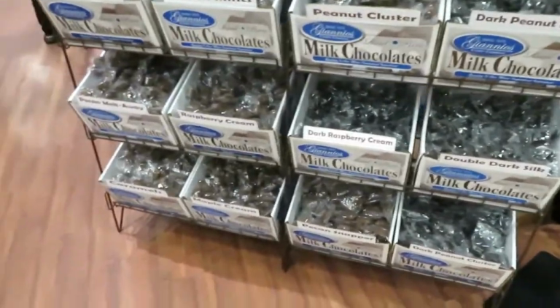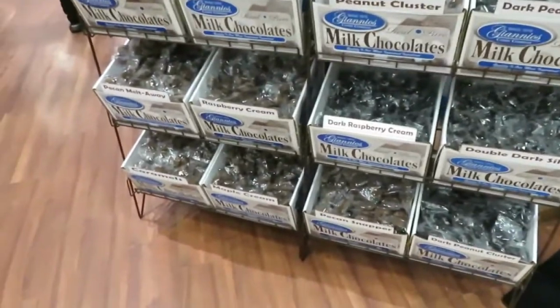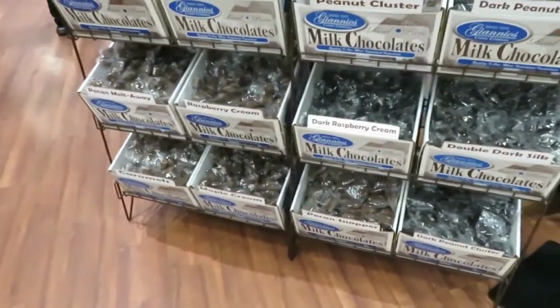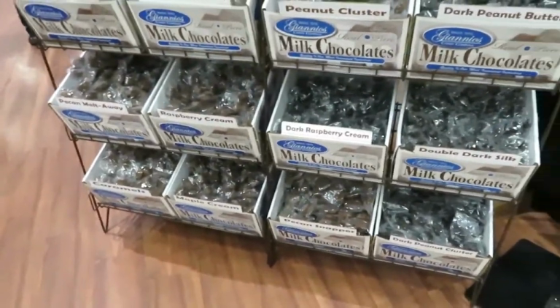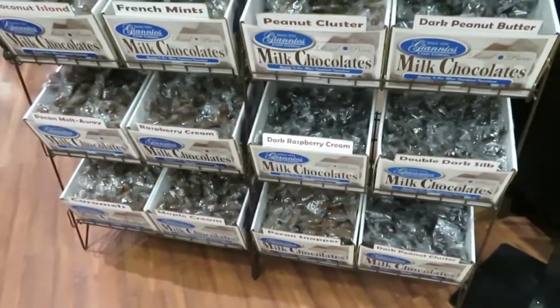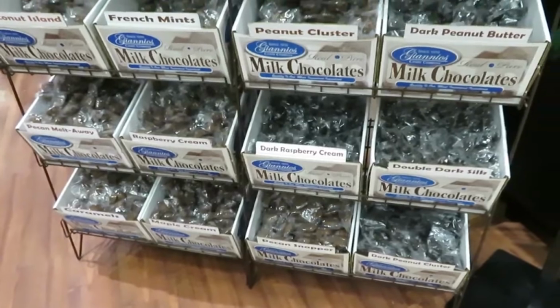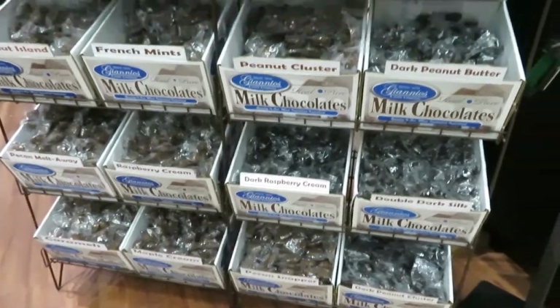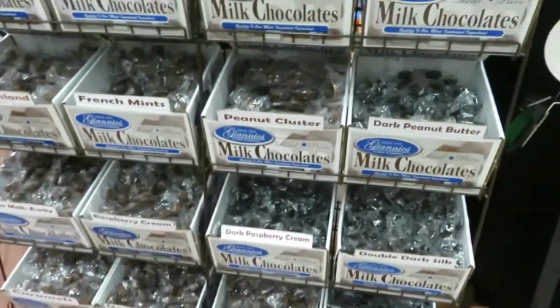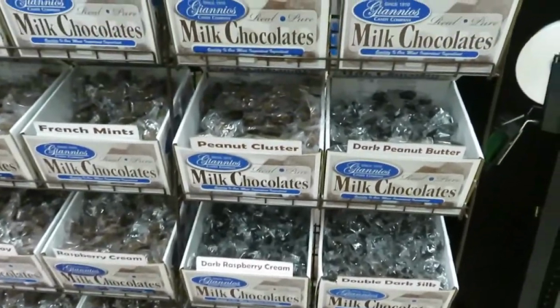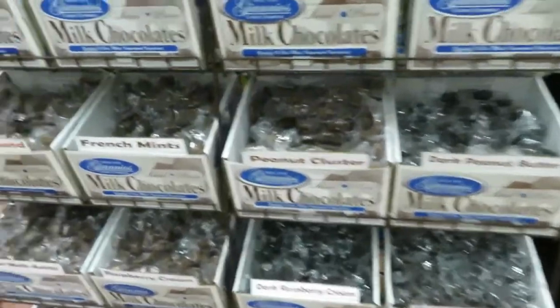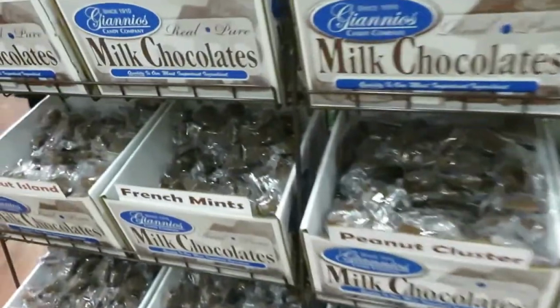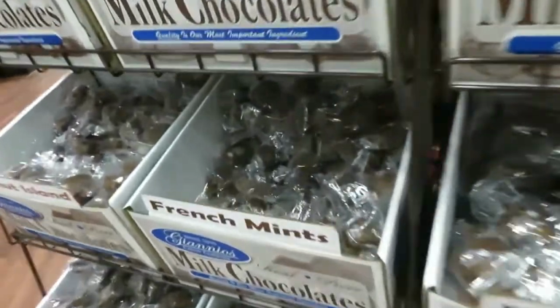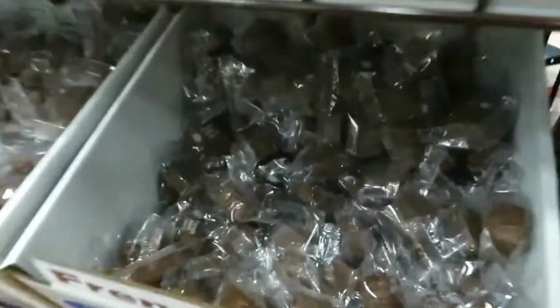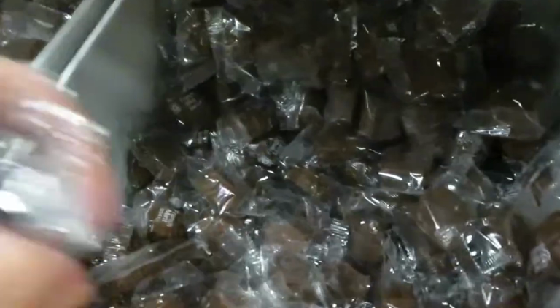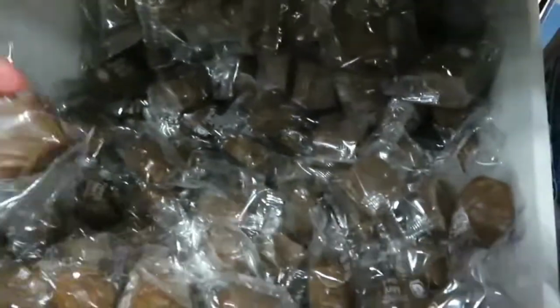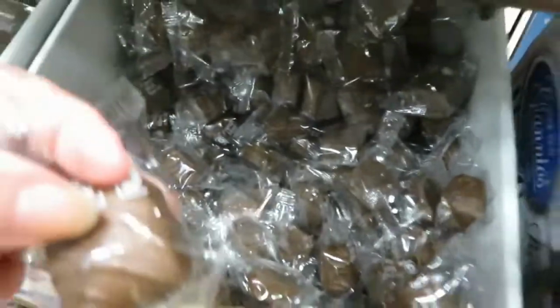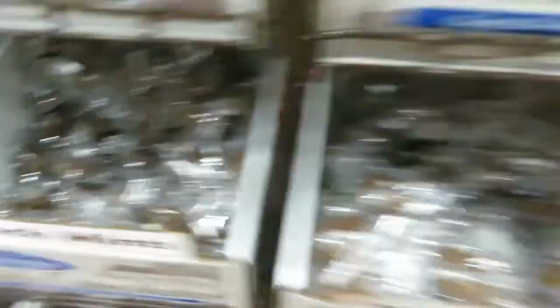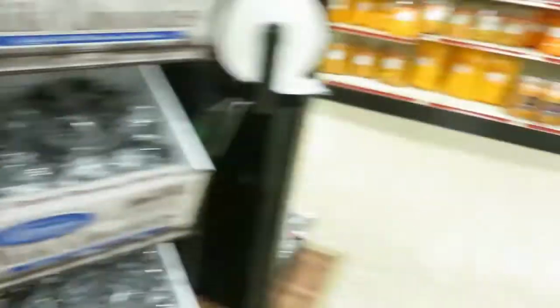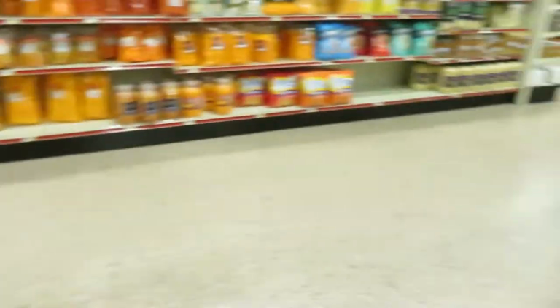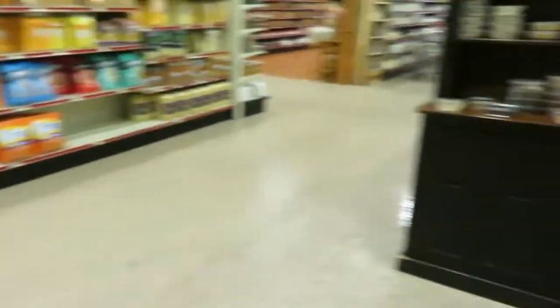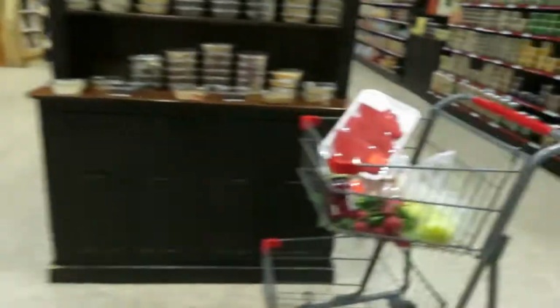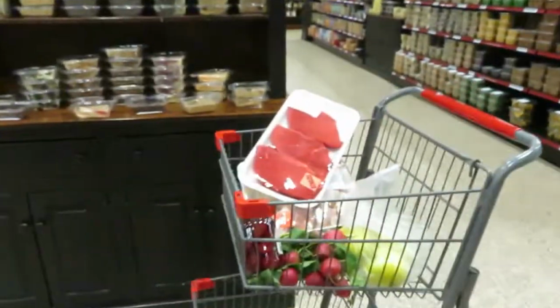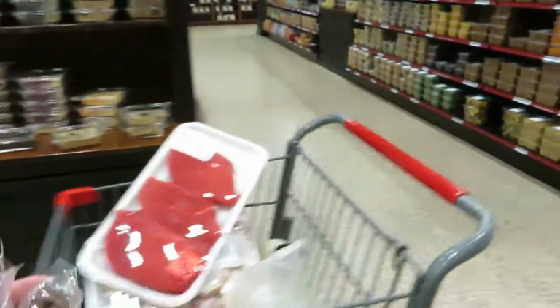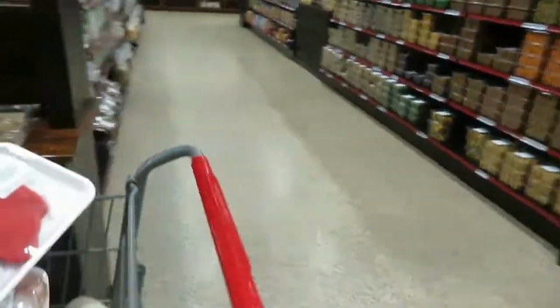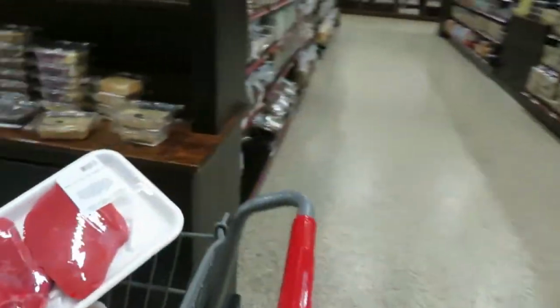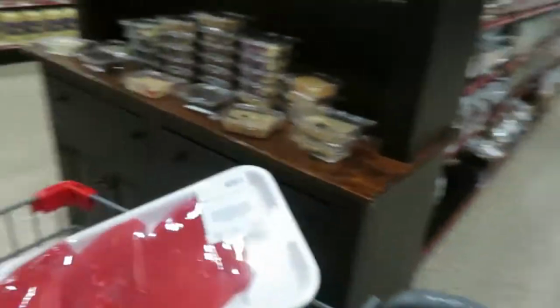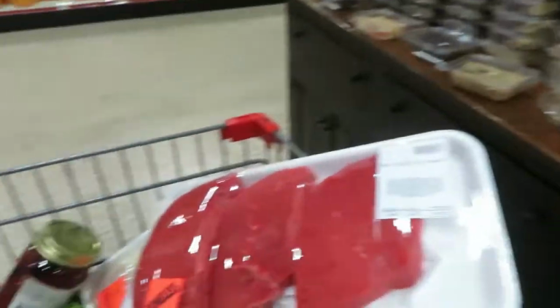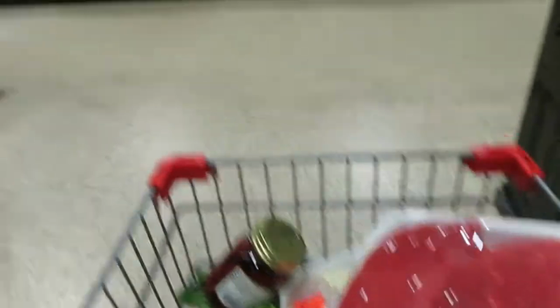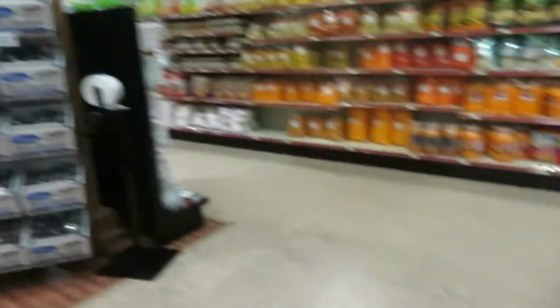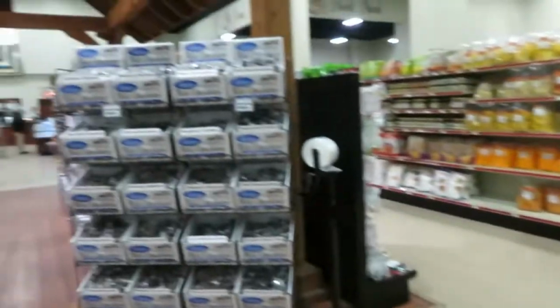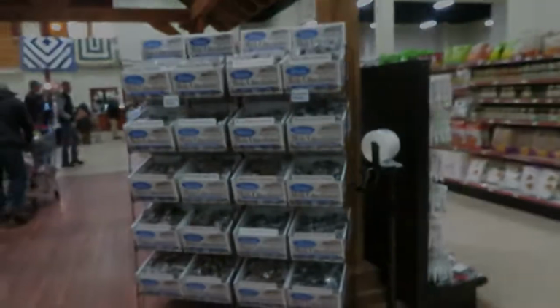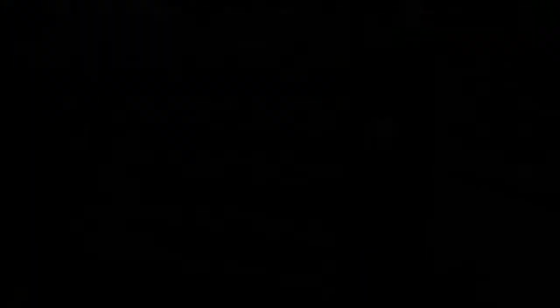Maple creams — oh my goodness. French mint. Well, maybe I'll just try a French mint. I've actually been really not eating any sweets. How can you pass that by?